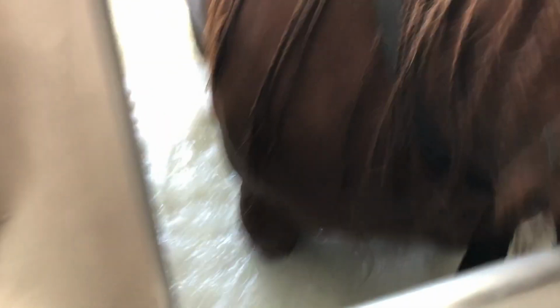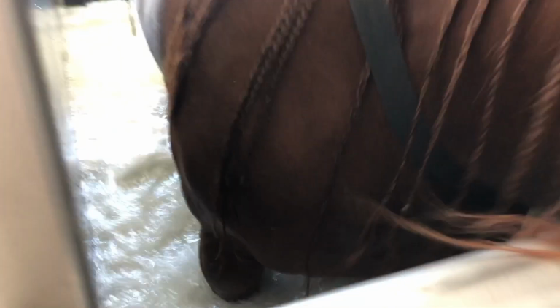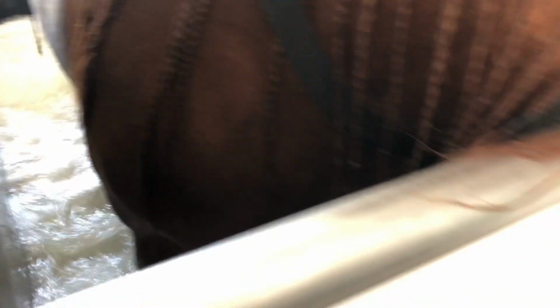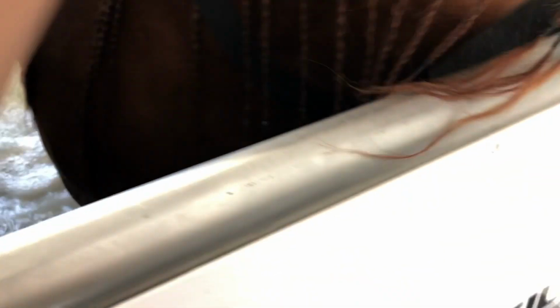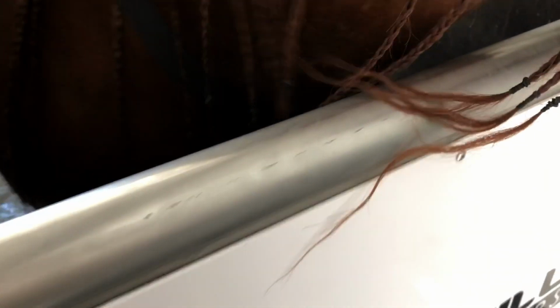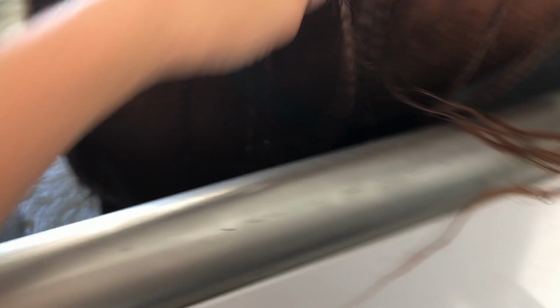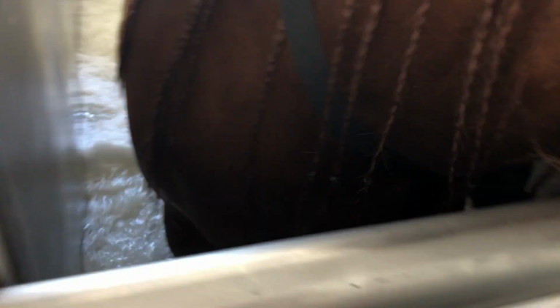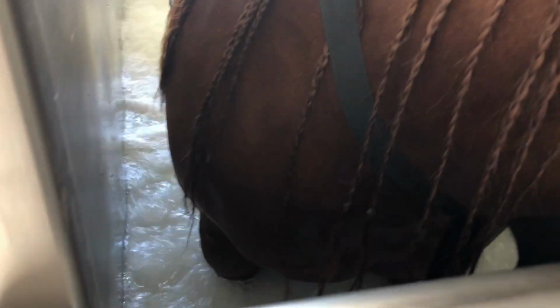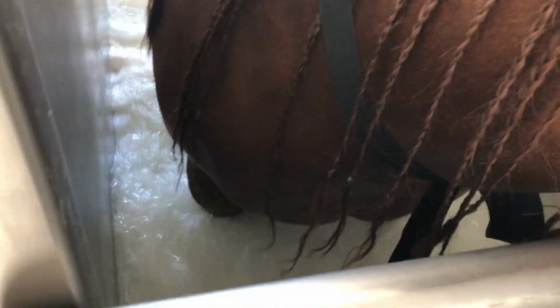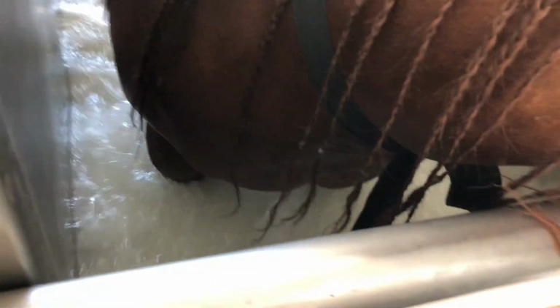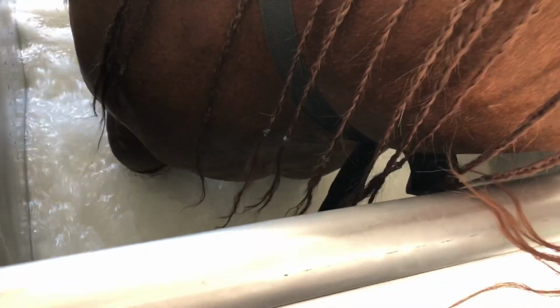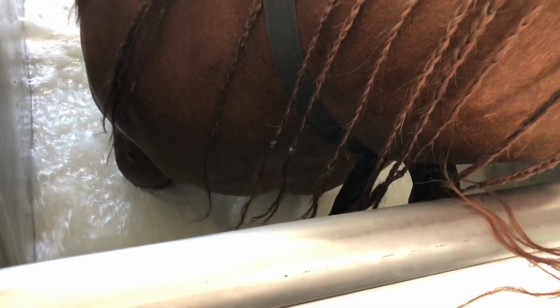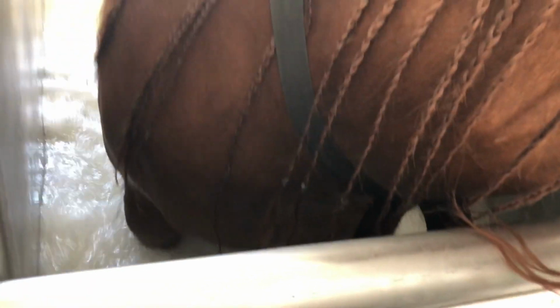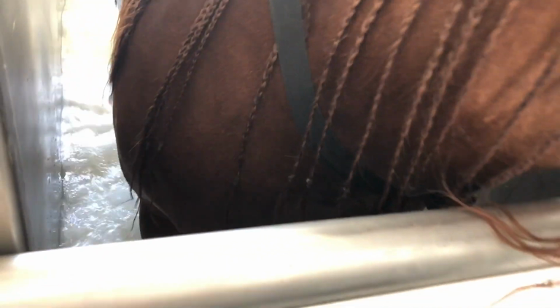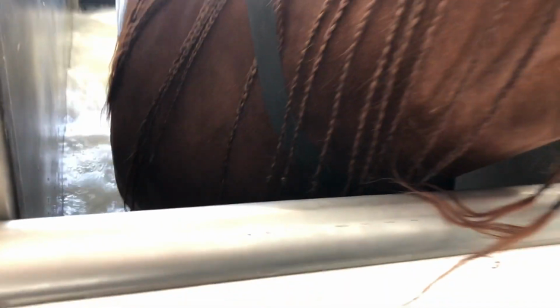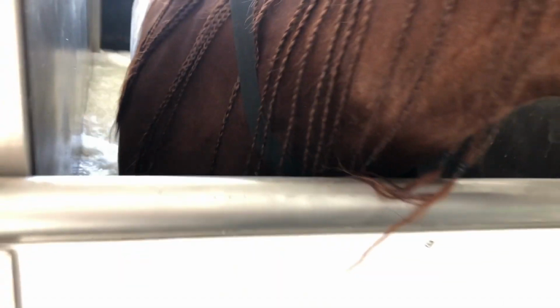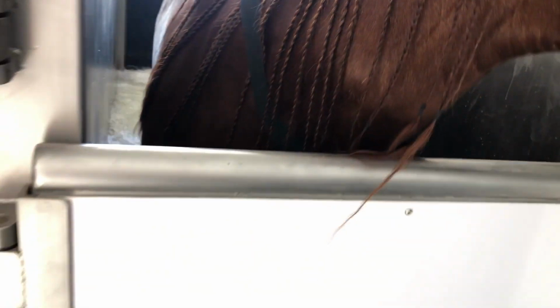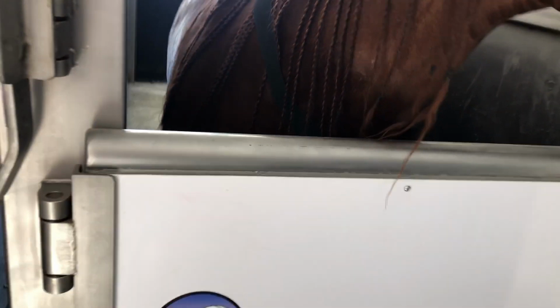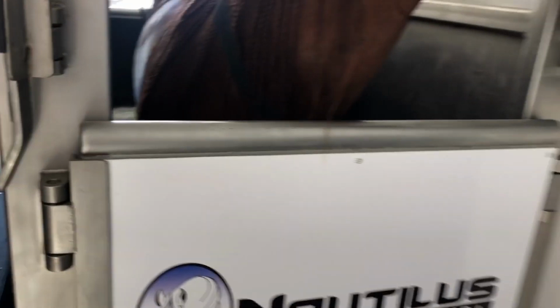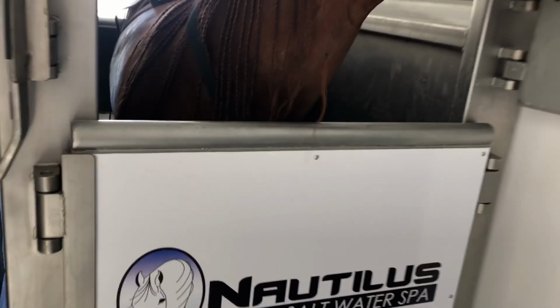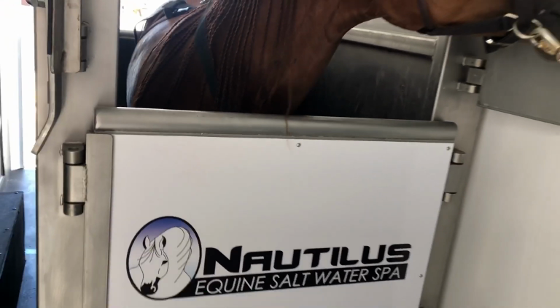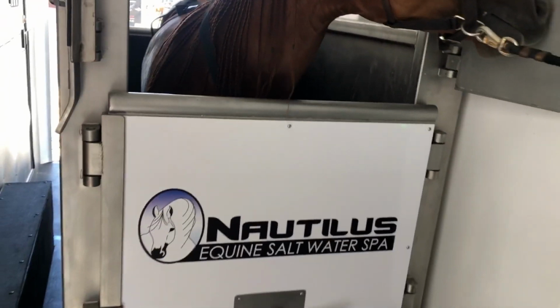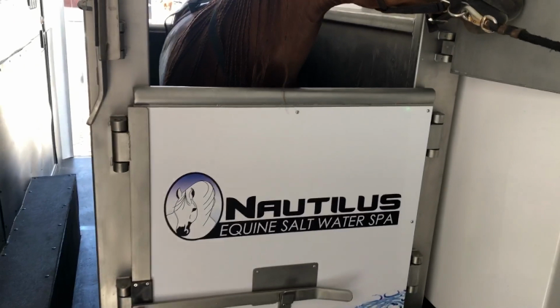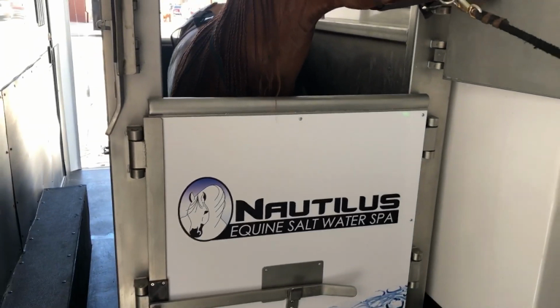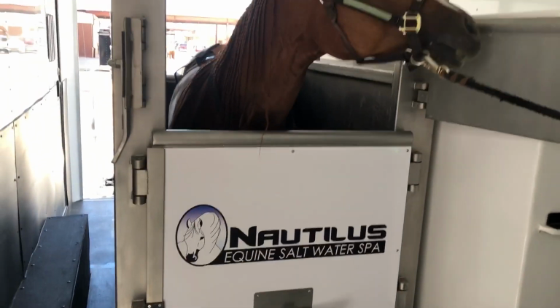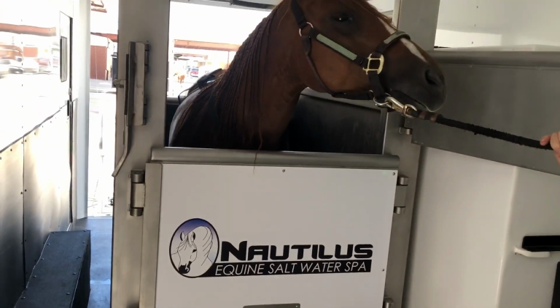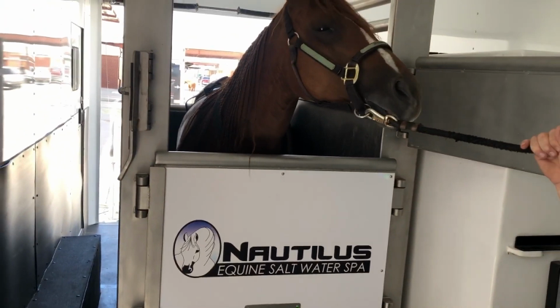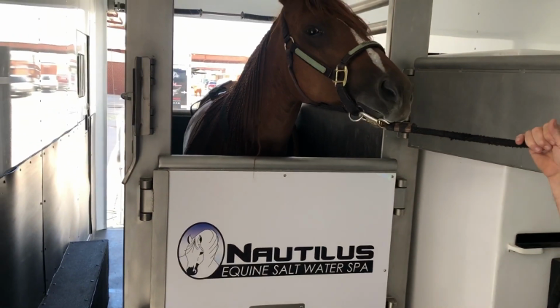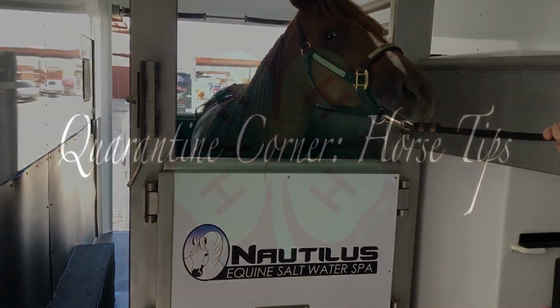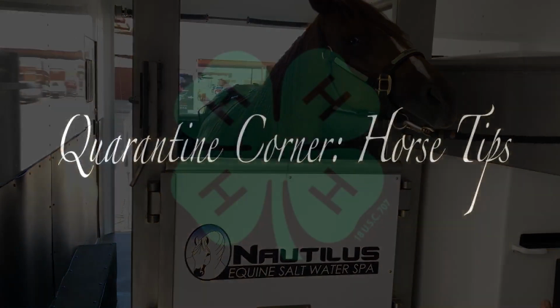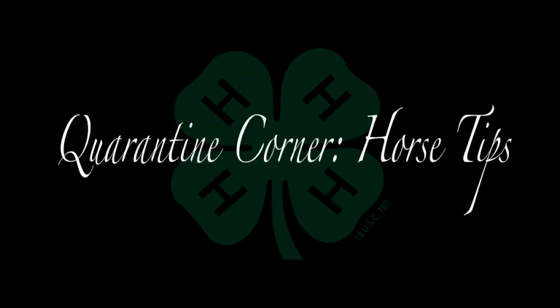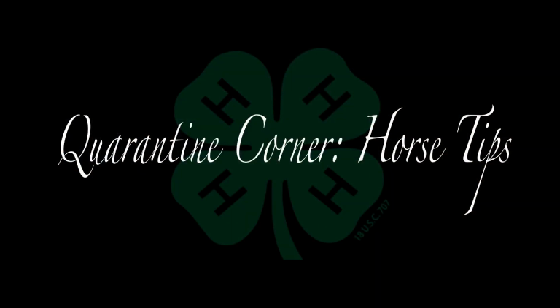That water is 35 degrees Fahrenheit, and this horse is going to stay in there for 10 minutes for her spa treatment. Afterwards she's going to feel like a totally new horse — happy and ready to go show.